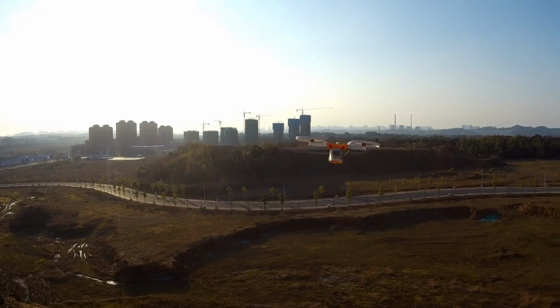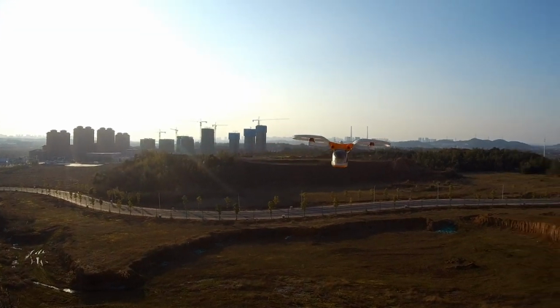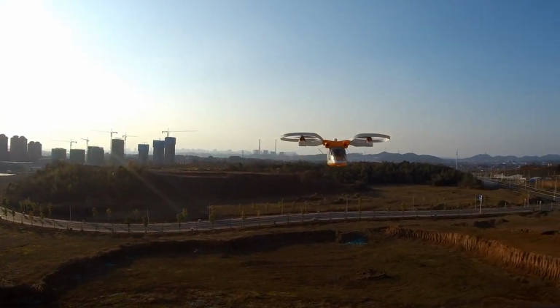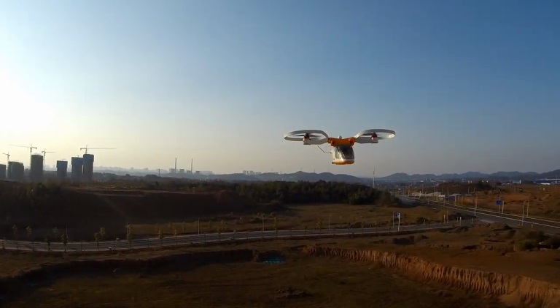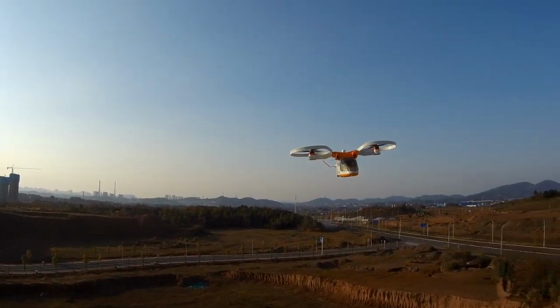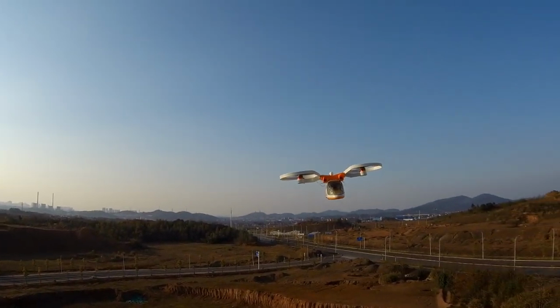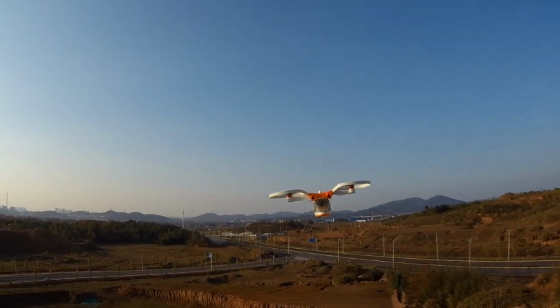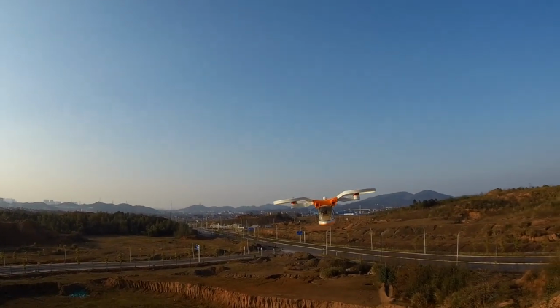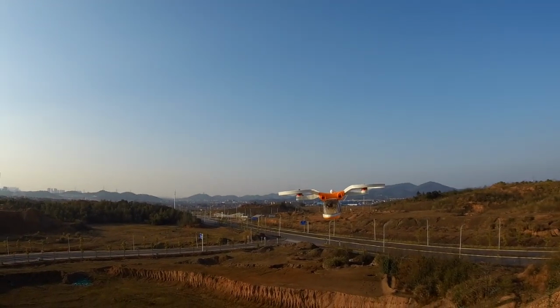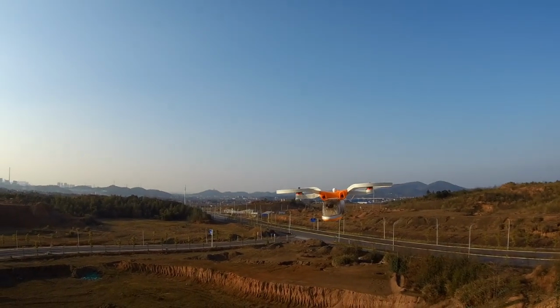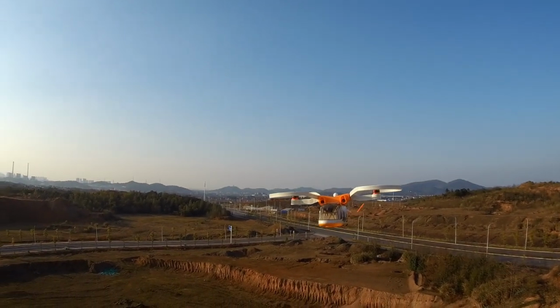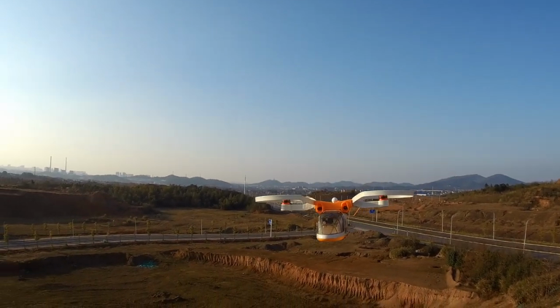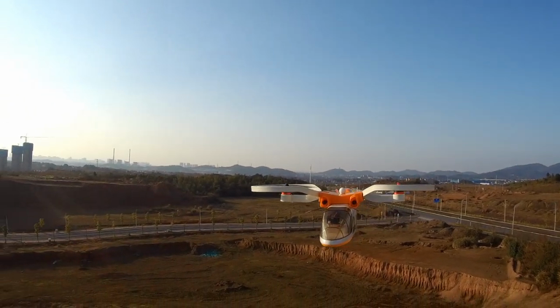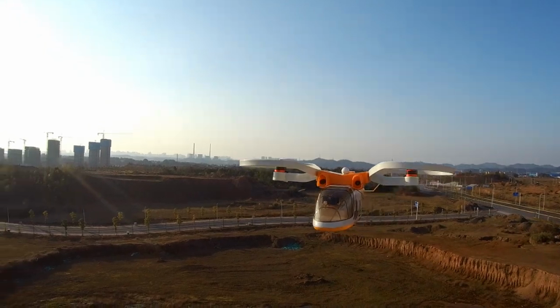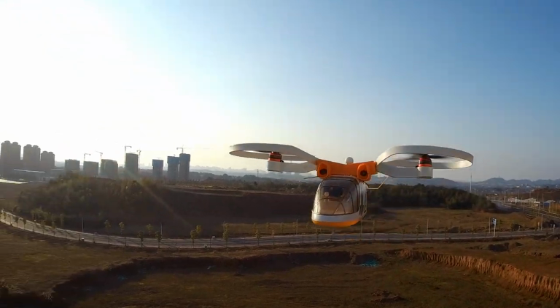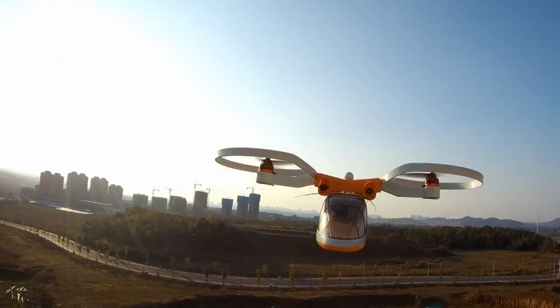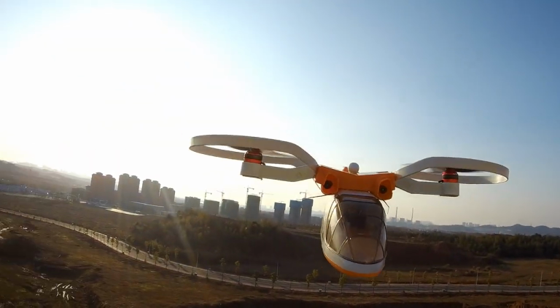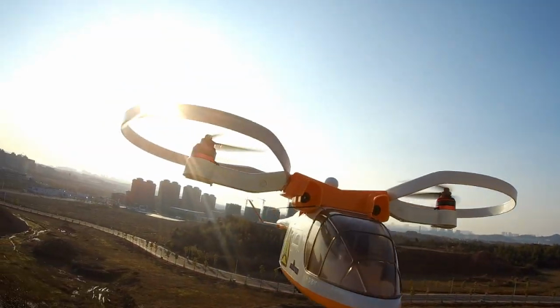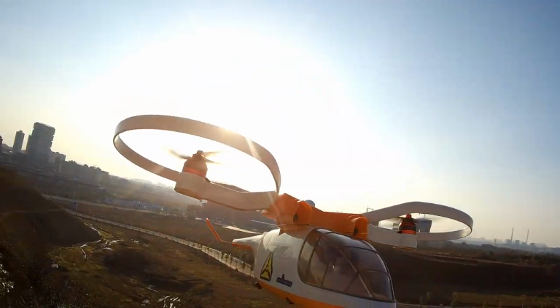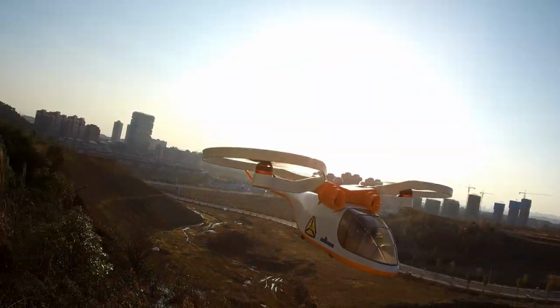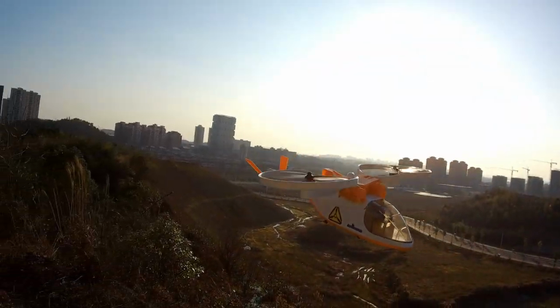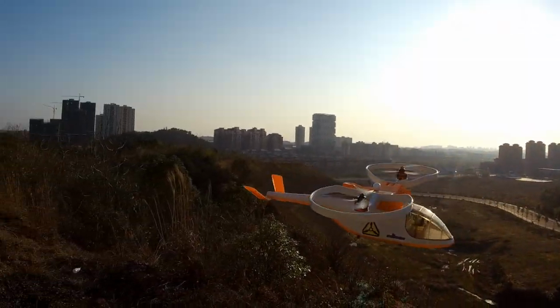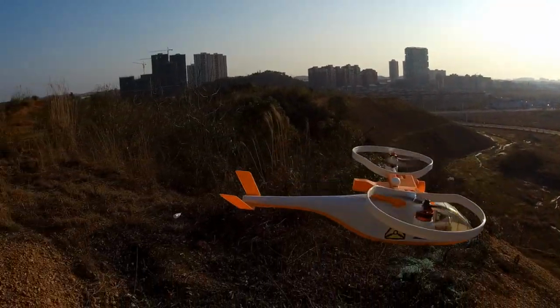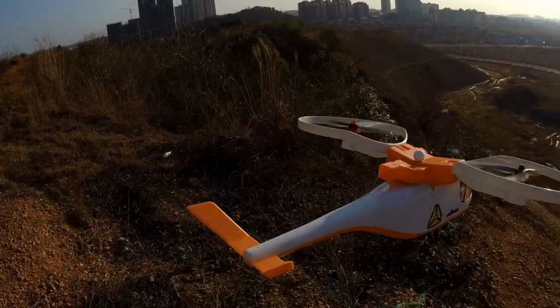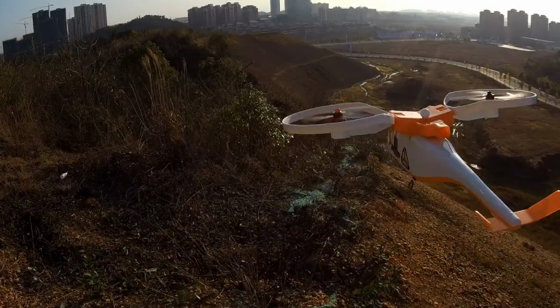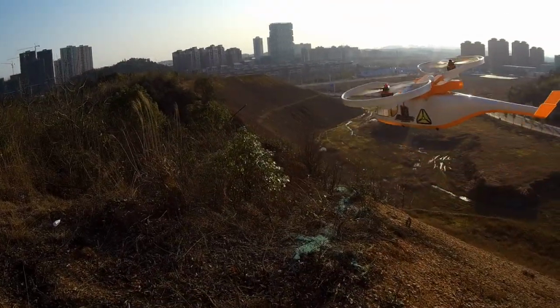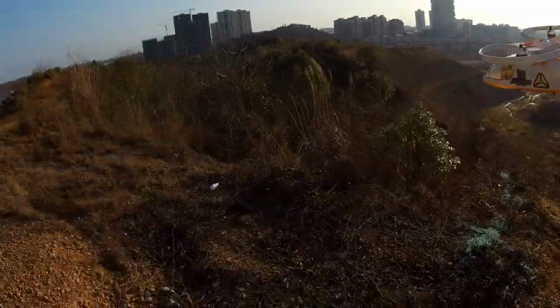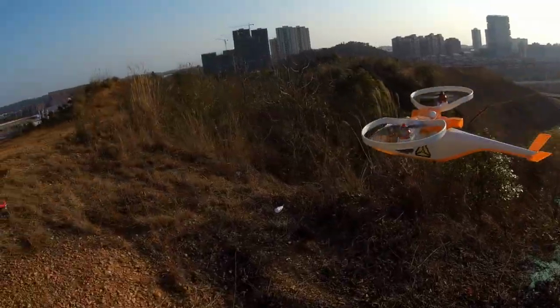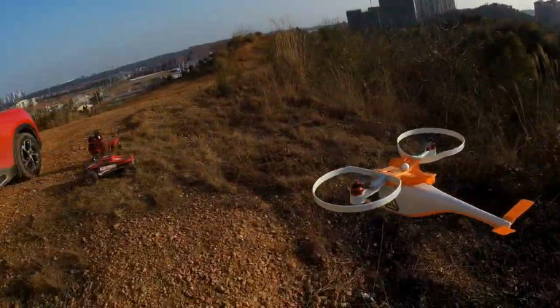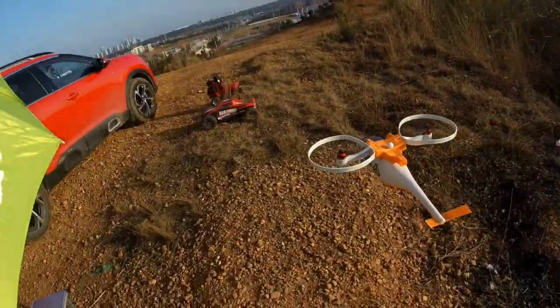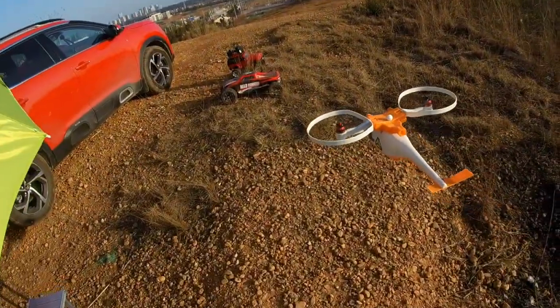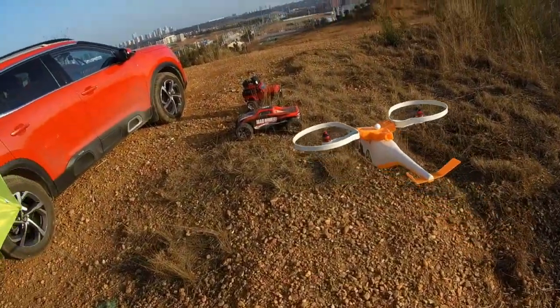In fact, without landing gears it looks more beautiful. What do you think? I think it looks more beautiful without landing gear.